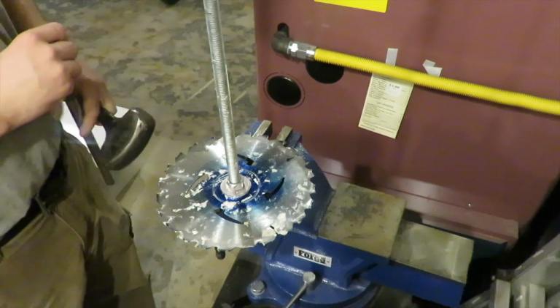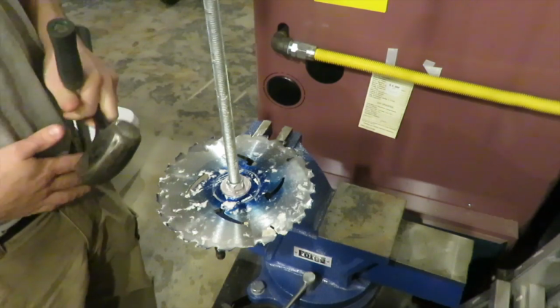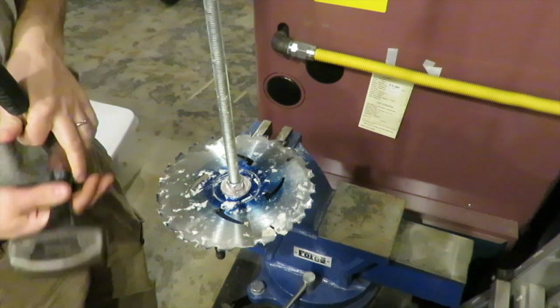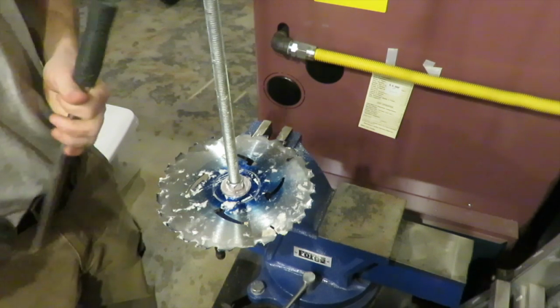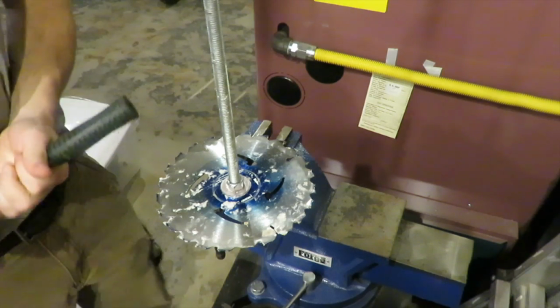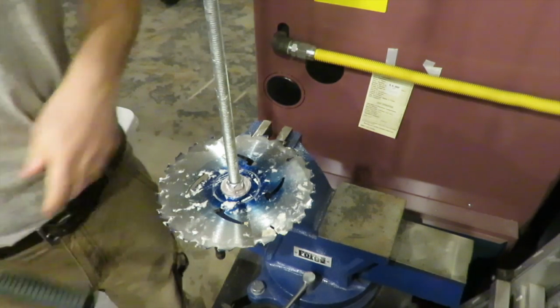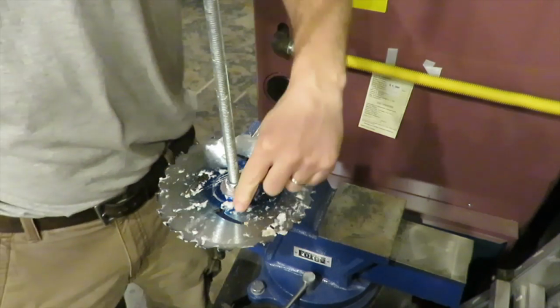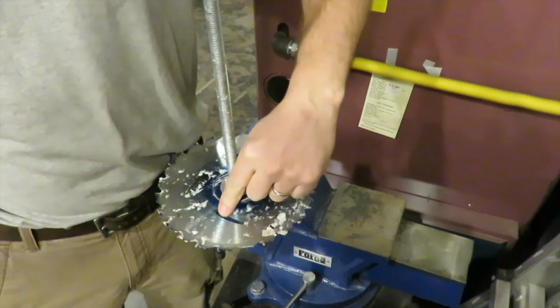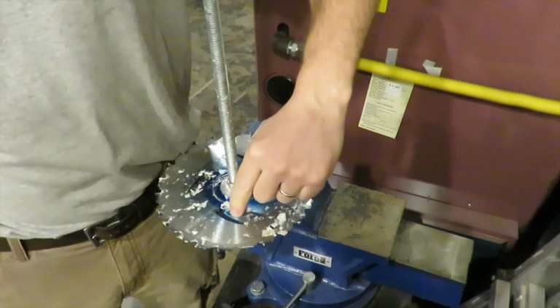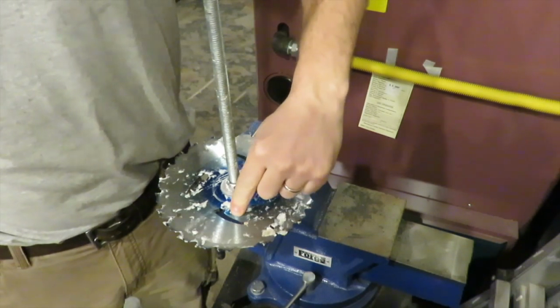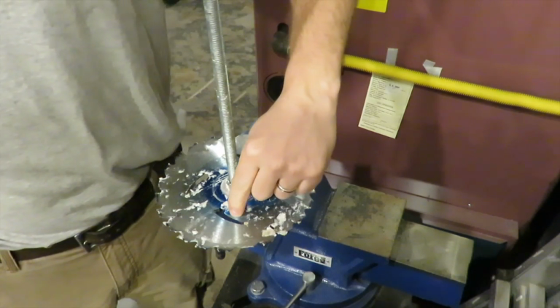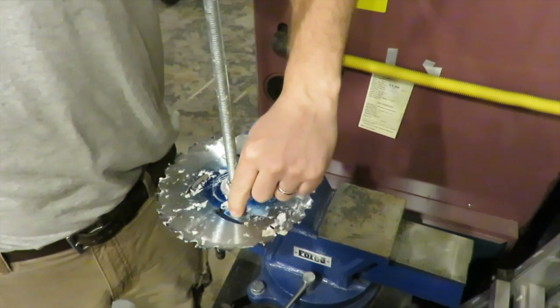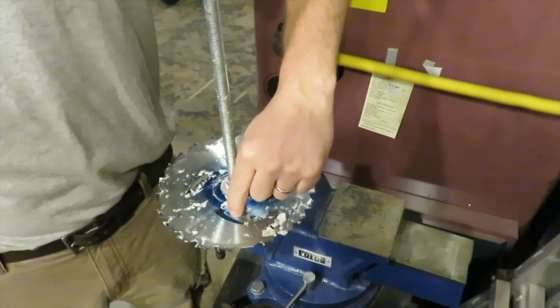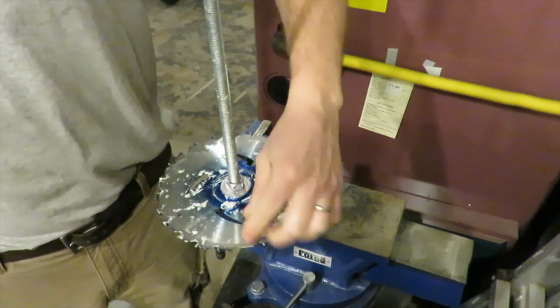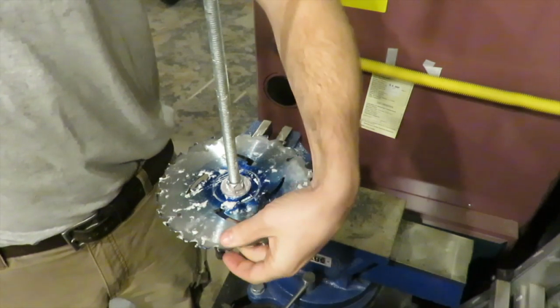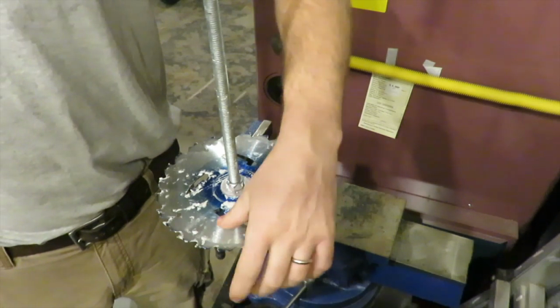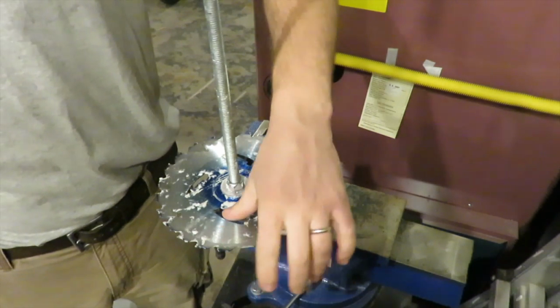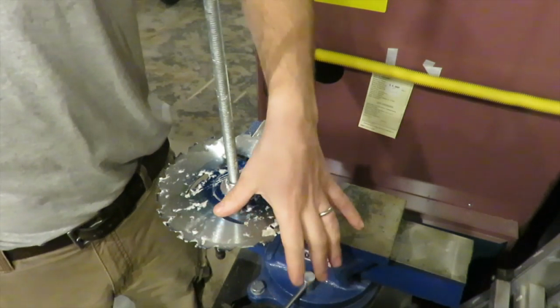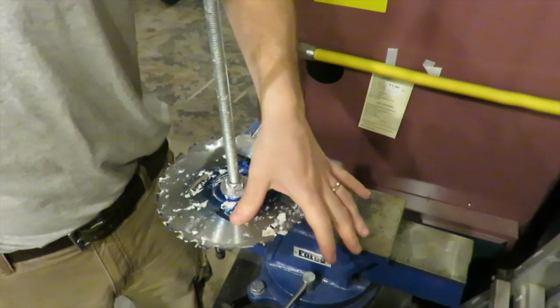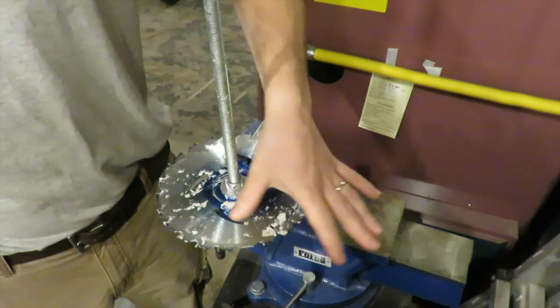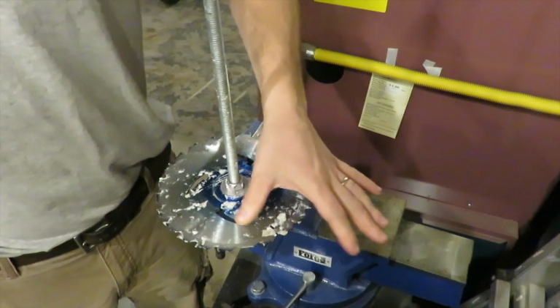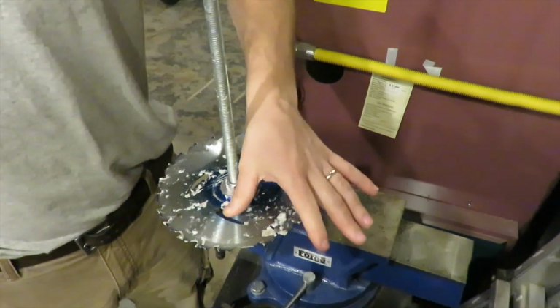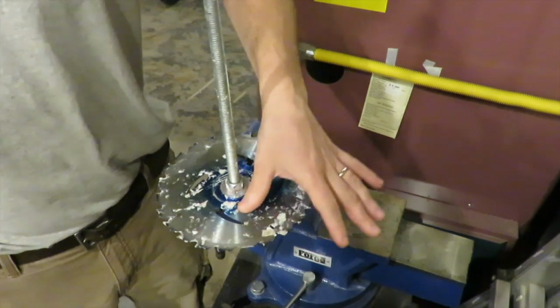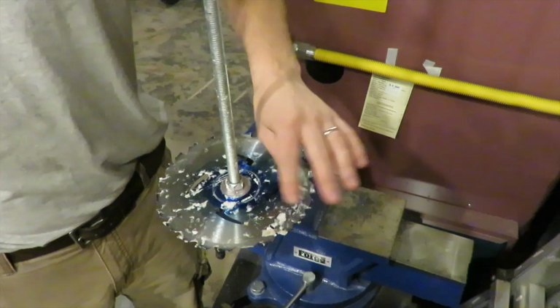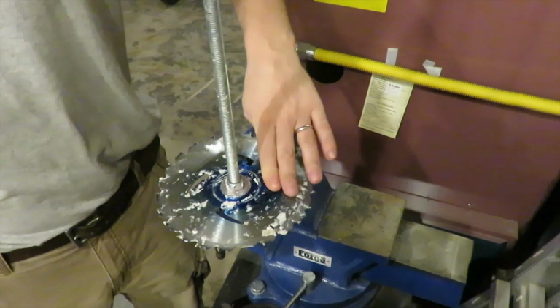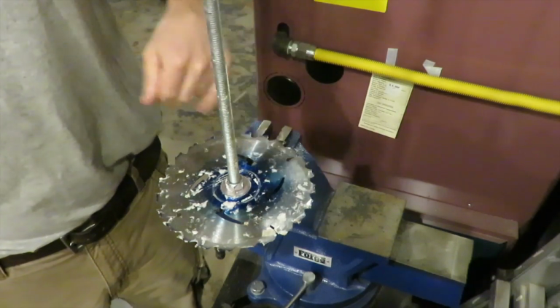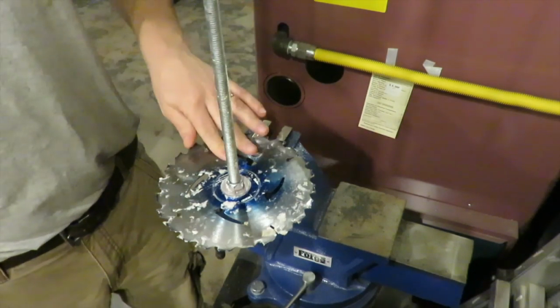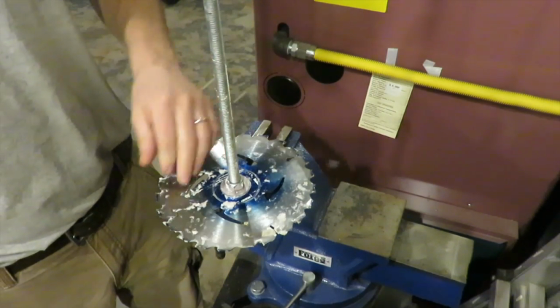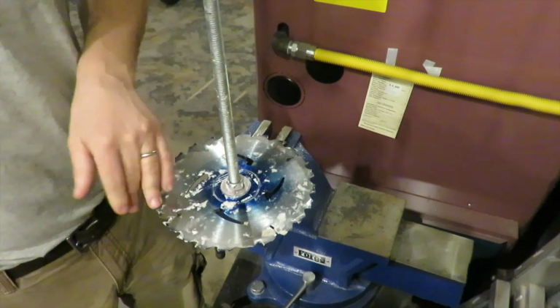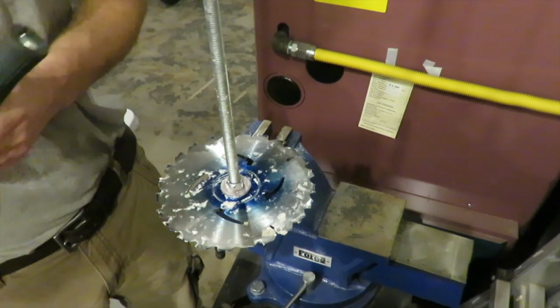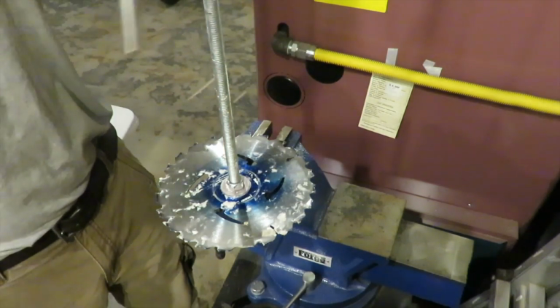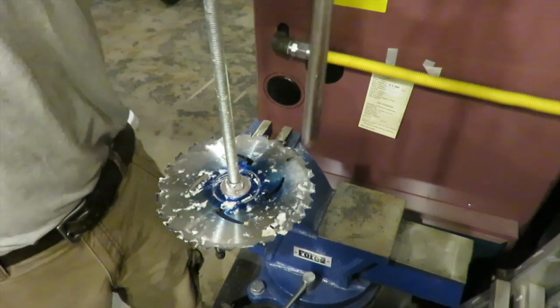I'm gonna try to do some modifications on the saw blade. I'm gonna slam that down, push this side up, and I'm gonna sharpen it a bit with a file. We'll see if that helps shred the paper a little bit faster and better.